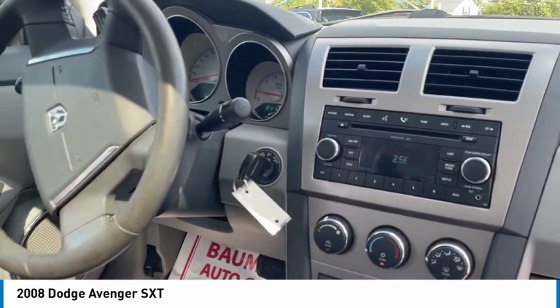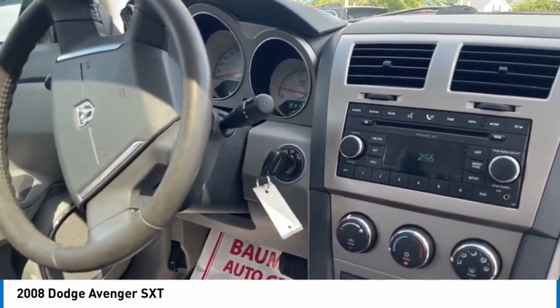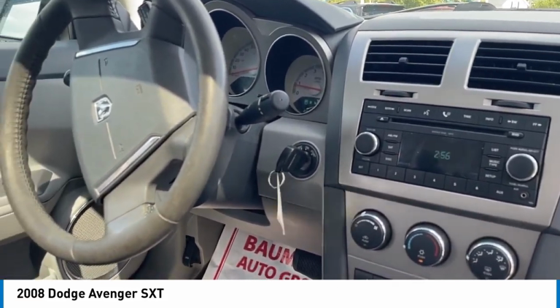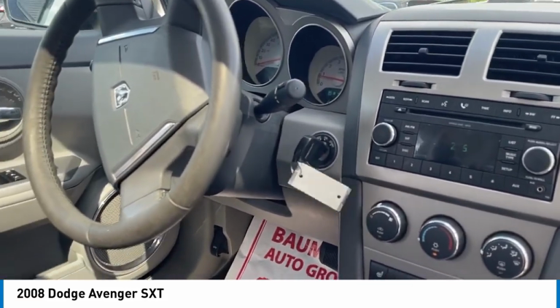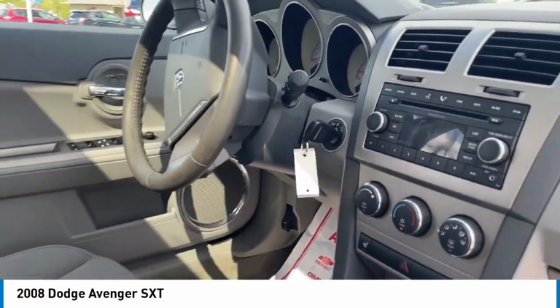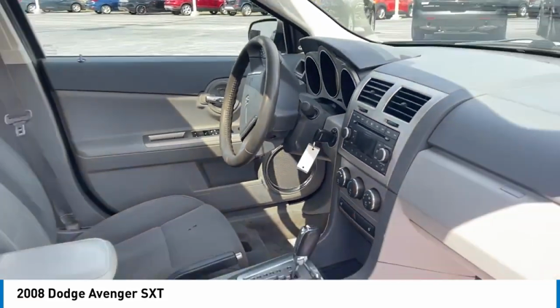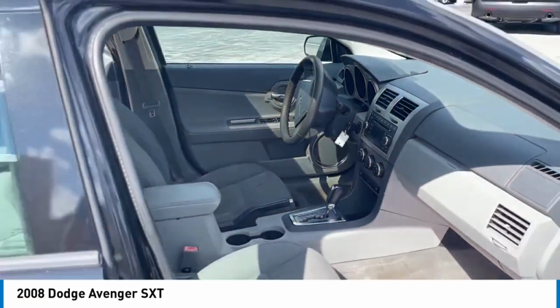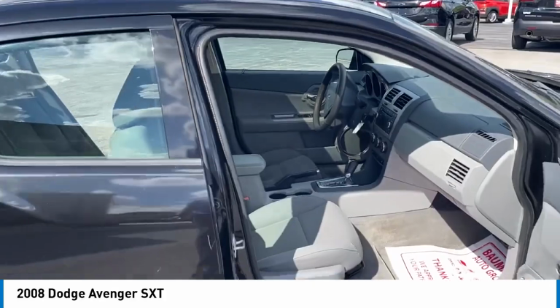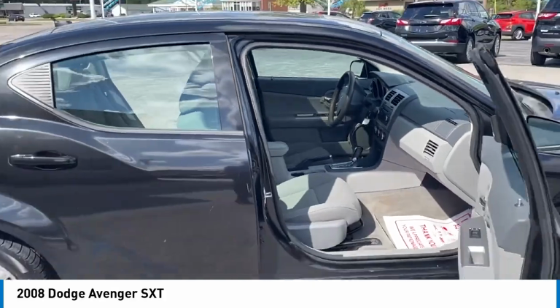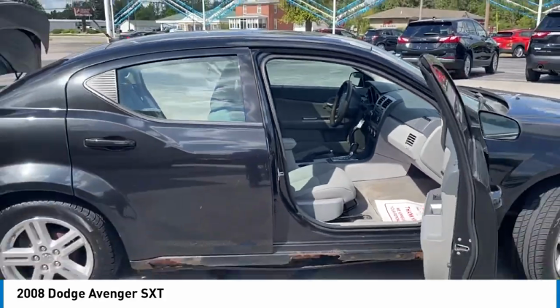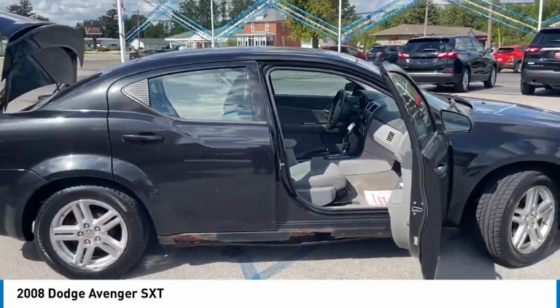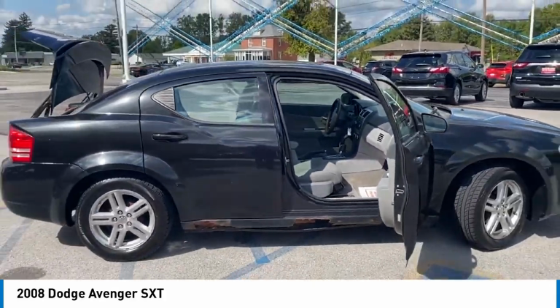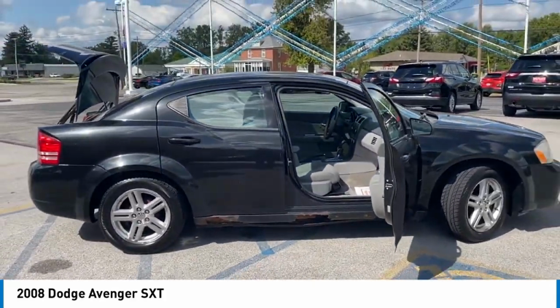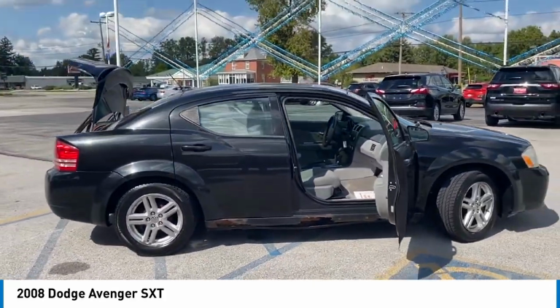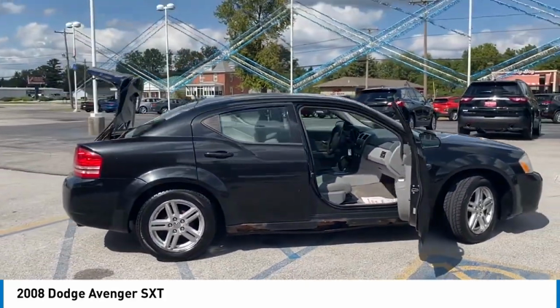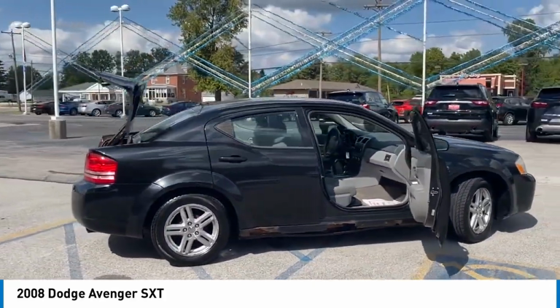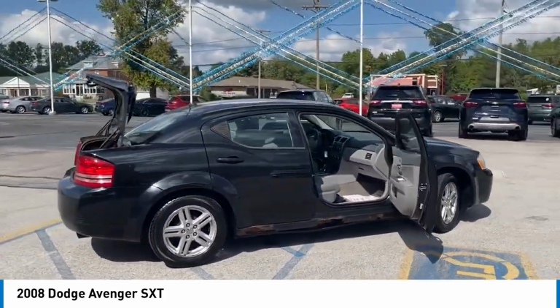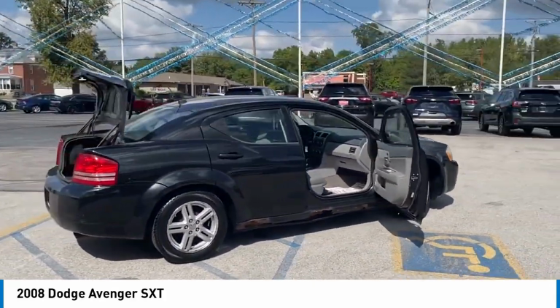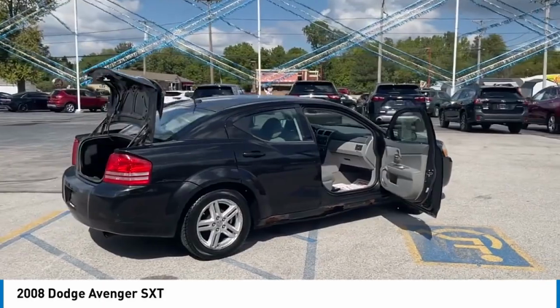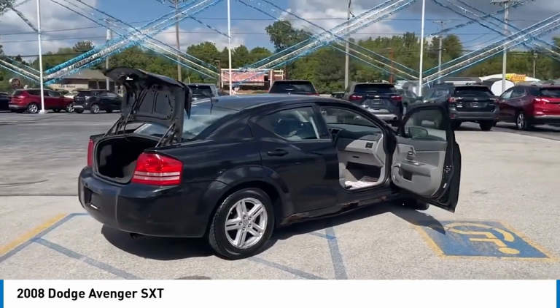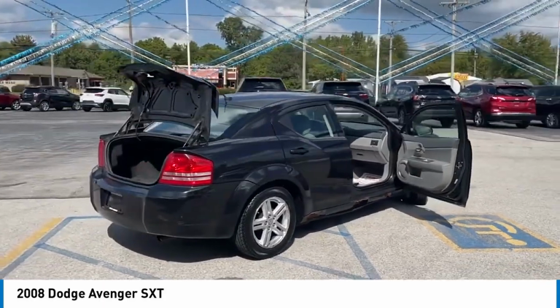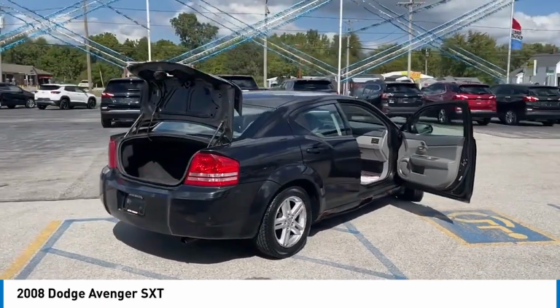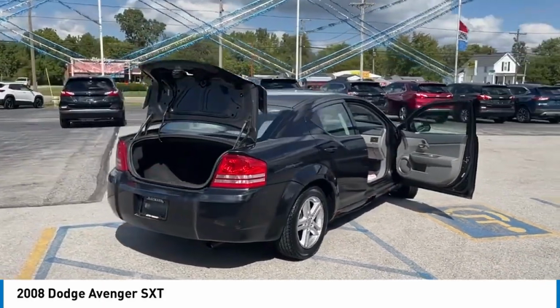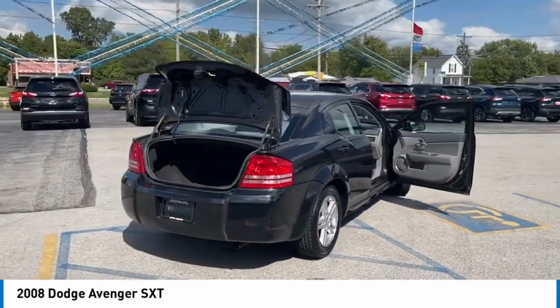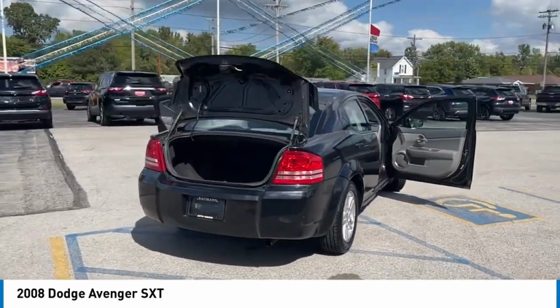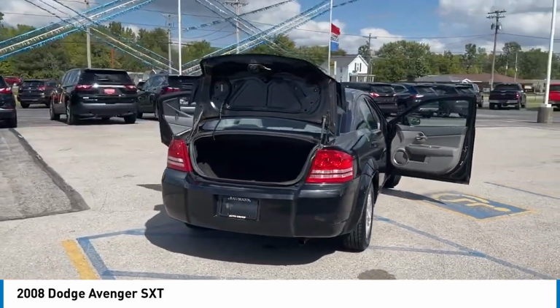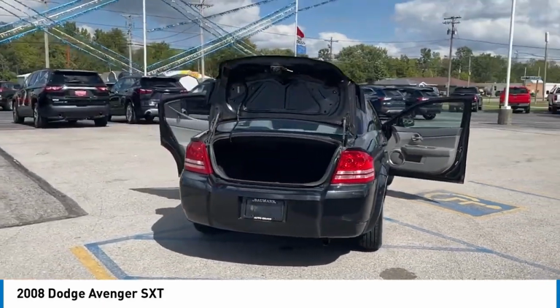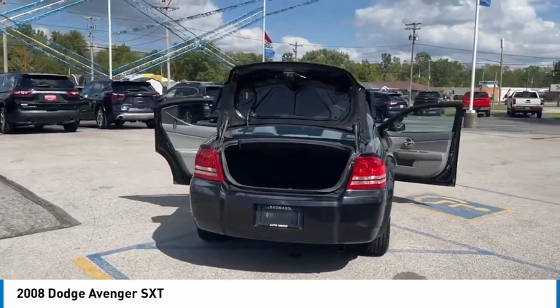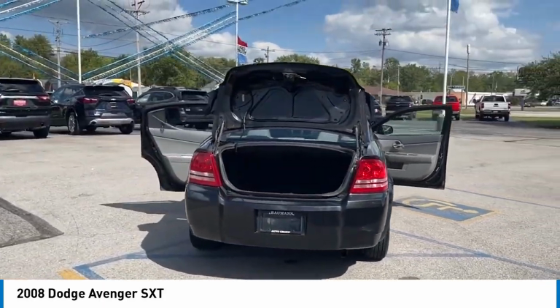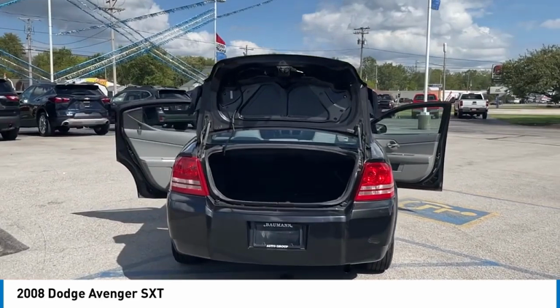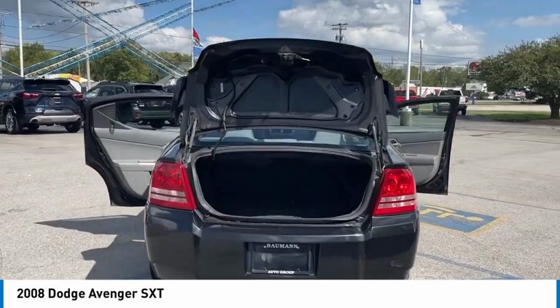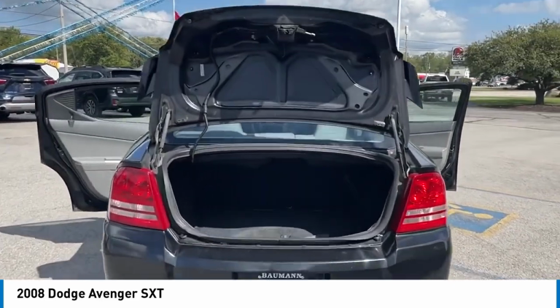Here are some of this vehicle's great options: power heated outside mirrors, alloy wheels, remote keyless entry, brake park interlock, fog lamps, speed control, rear window defroster, Sirius satellite radio, and security system.